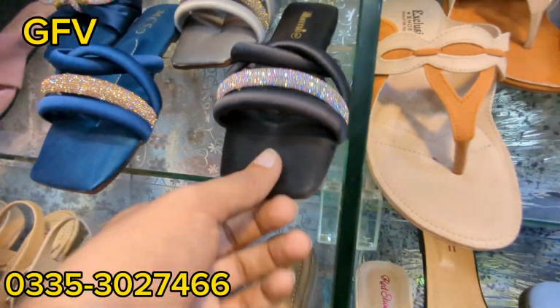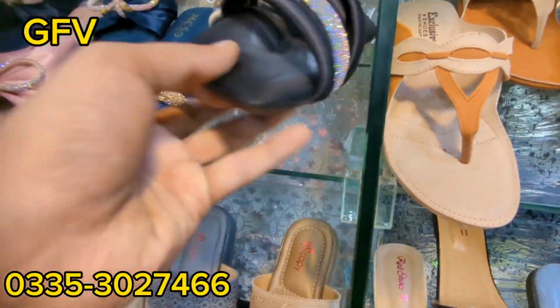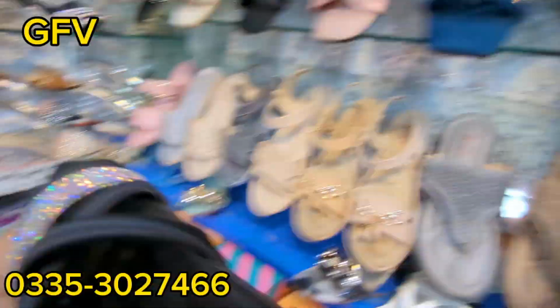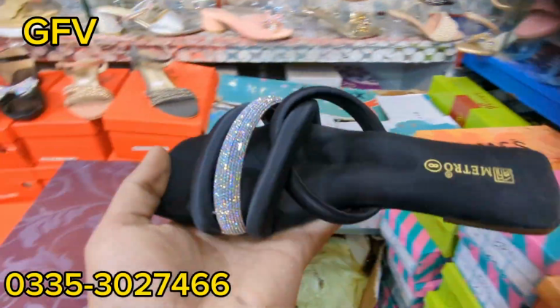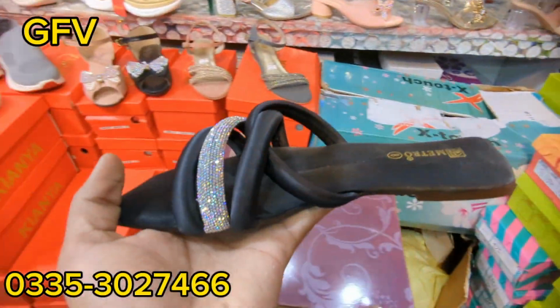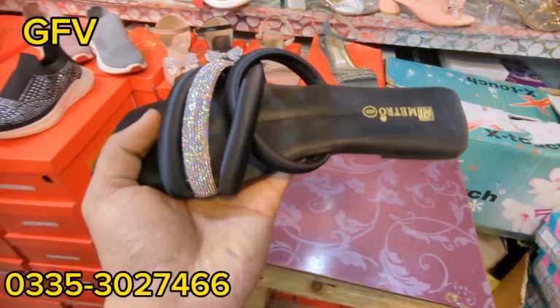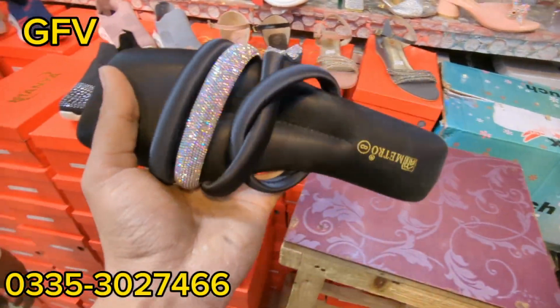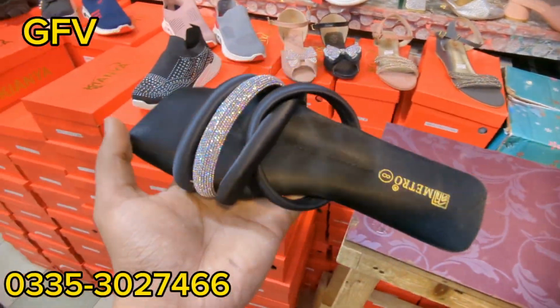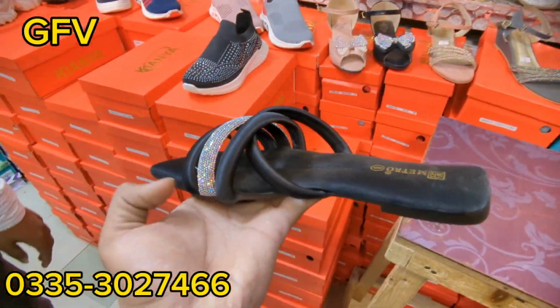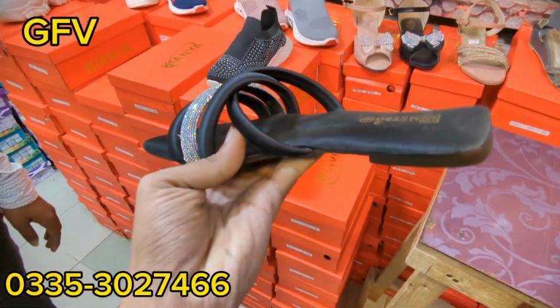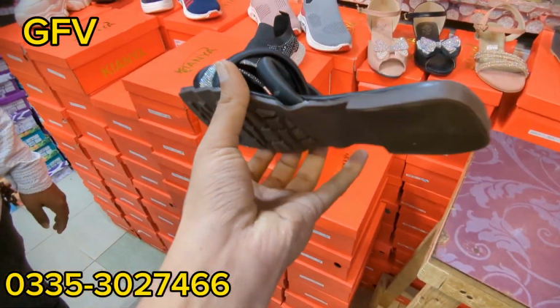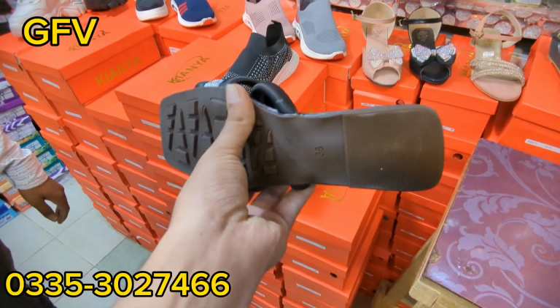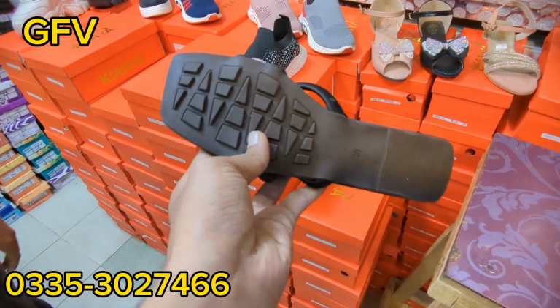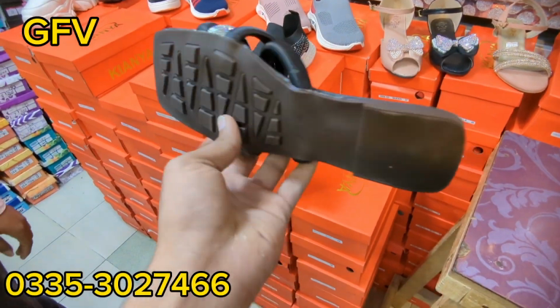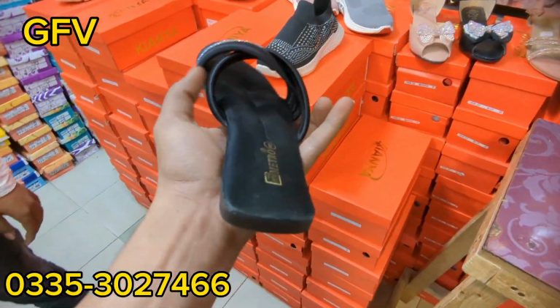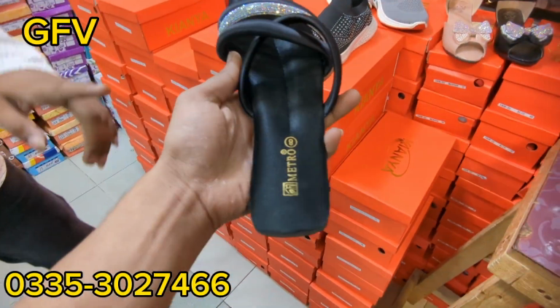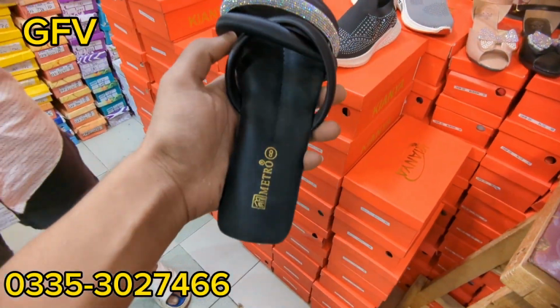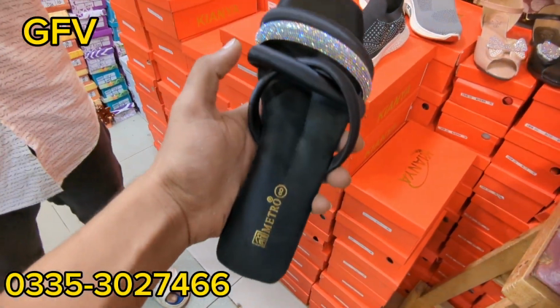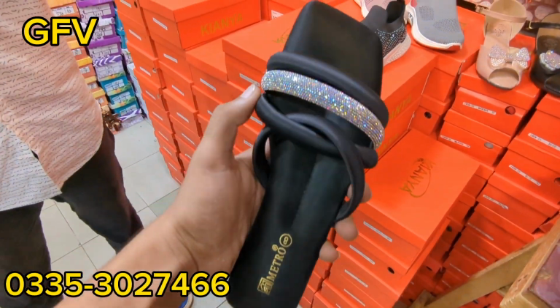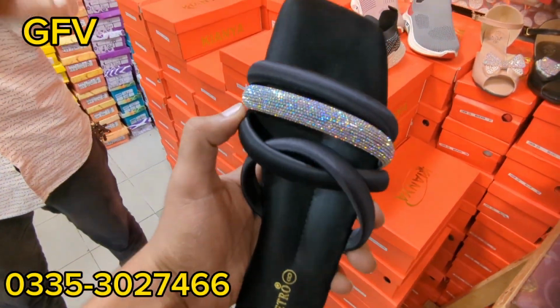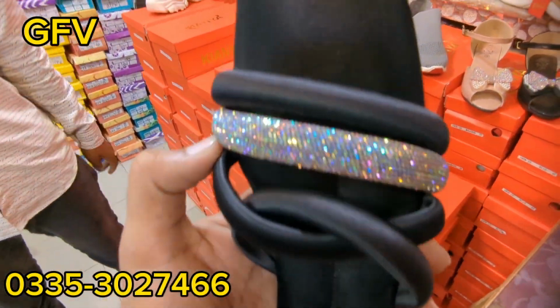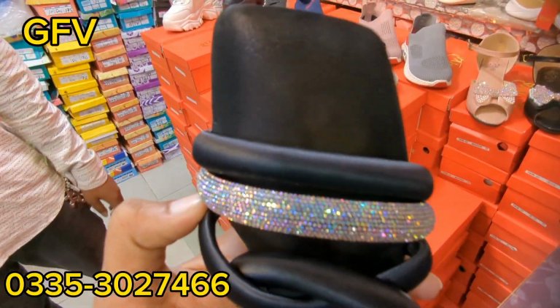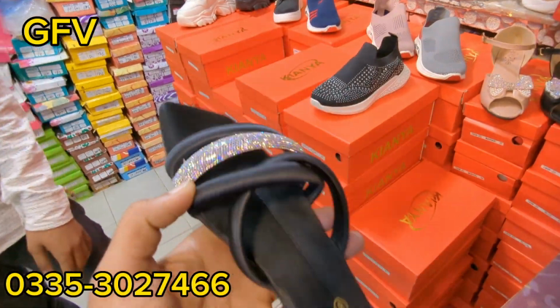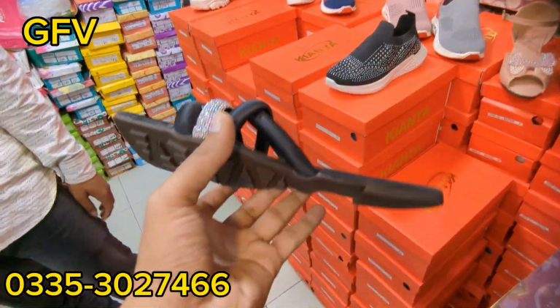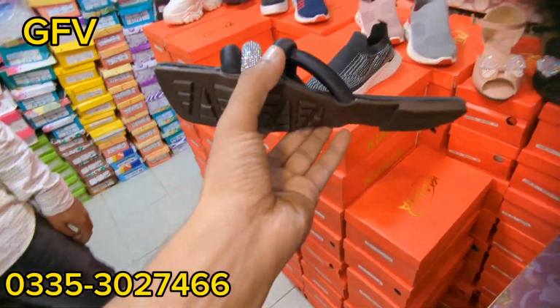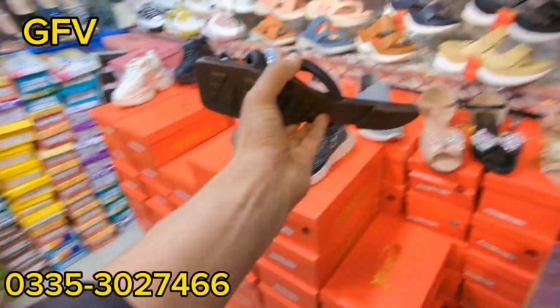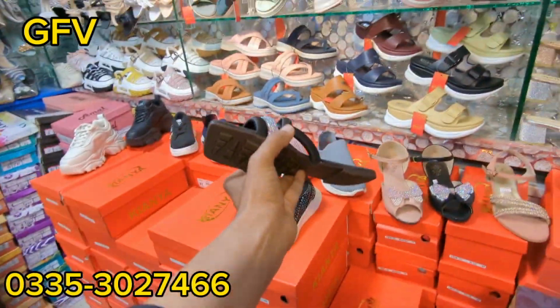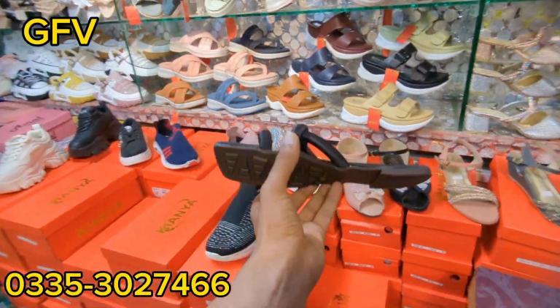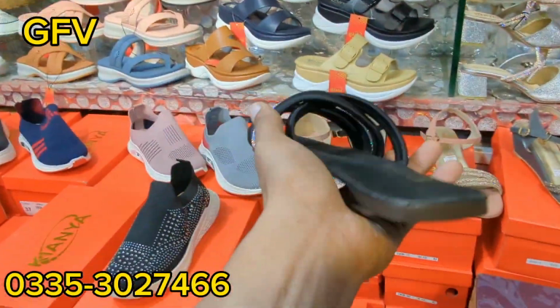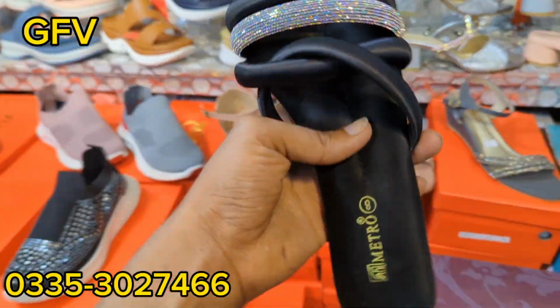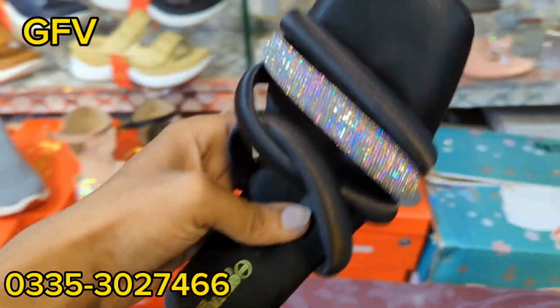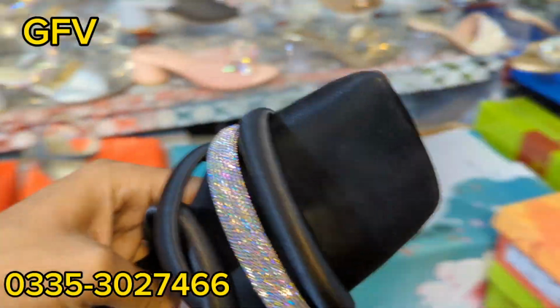First of all, what is this? Which company? Metro company. Is it original? Yes, okay. We will see it.